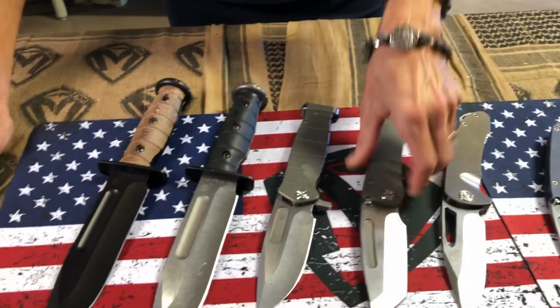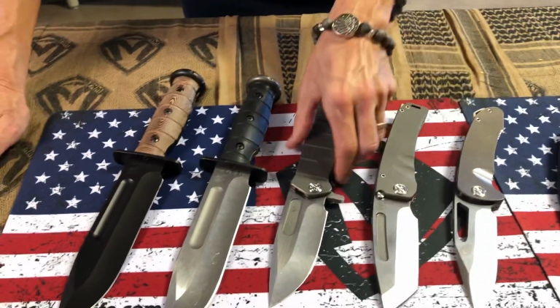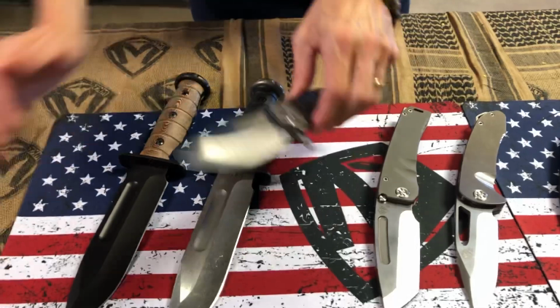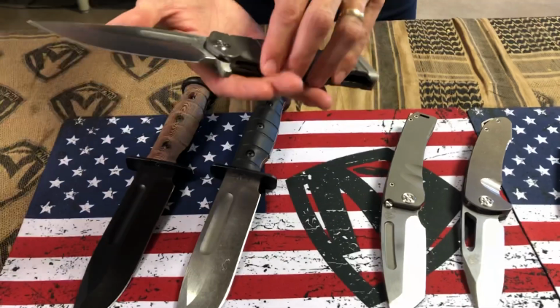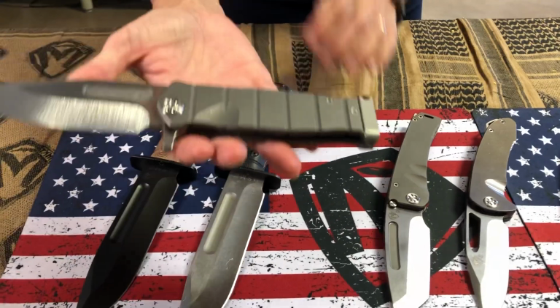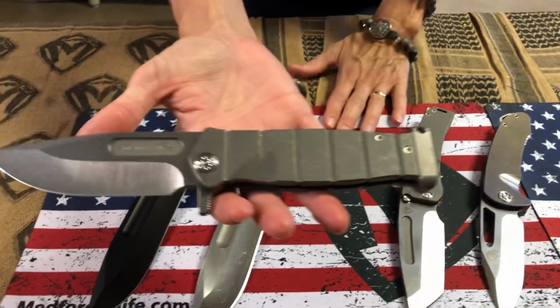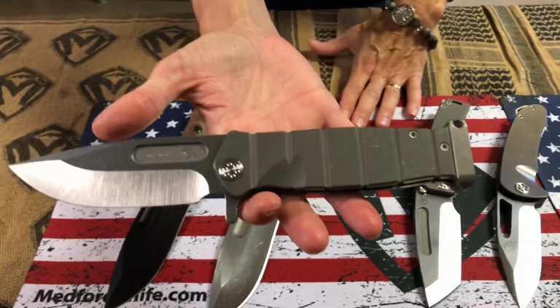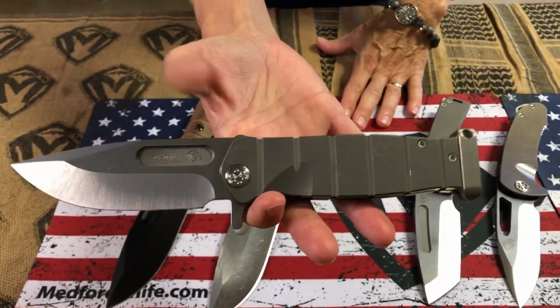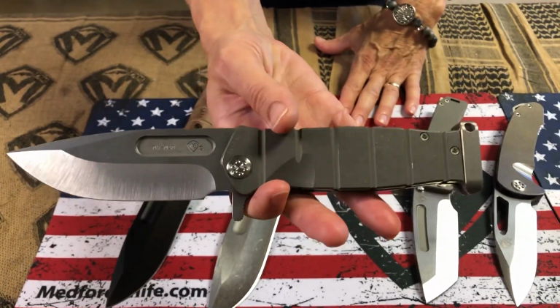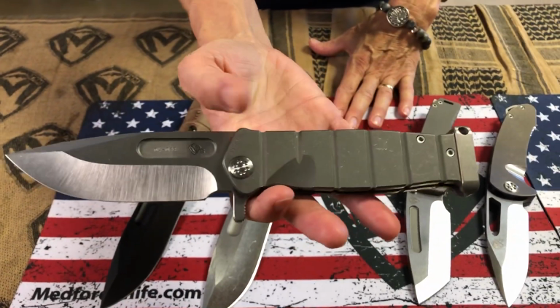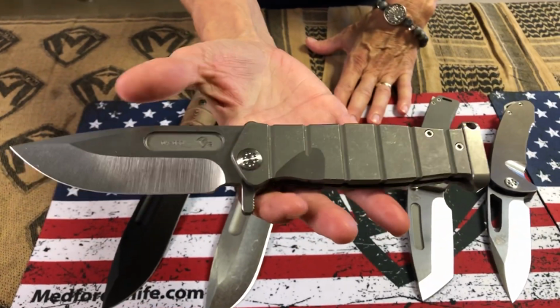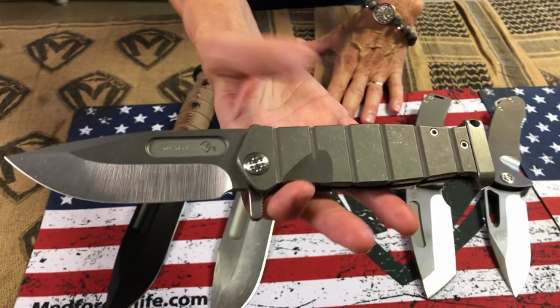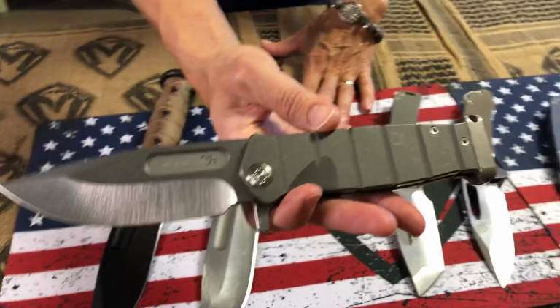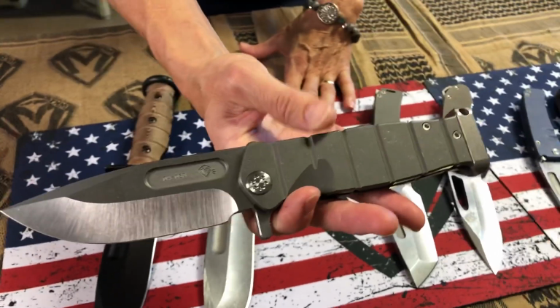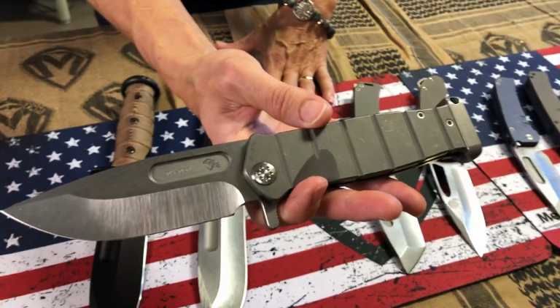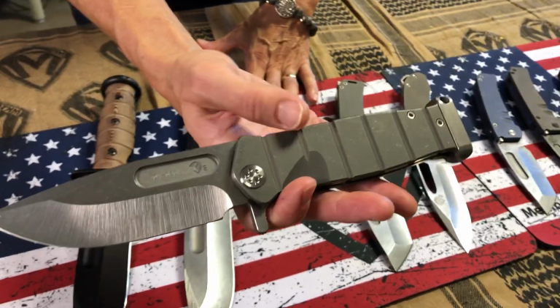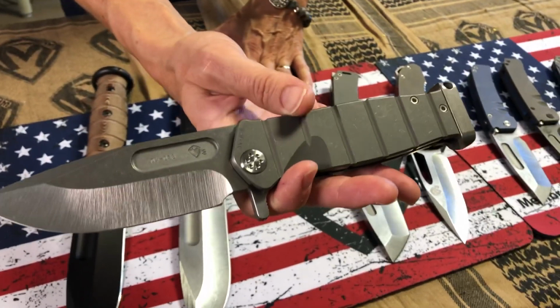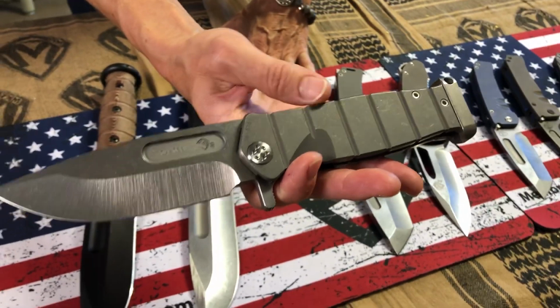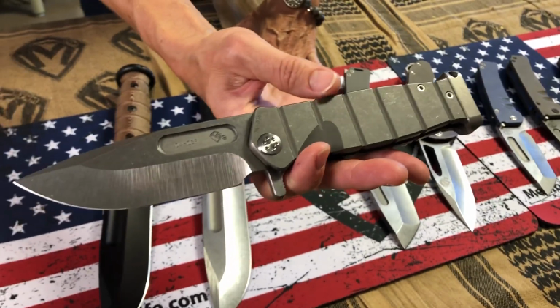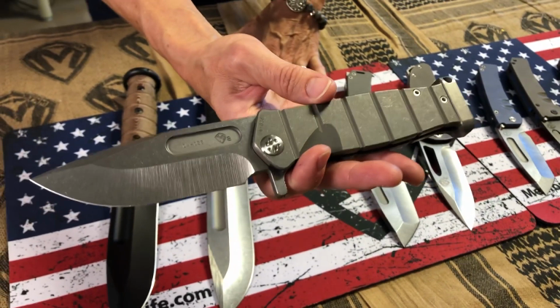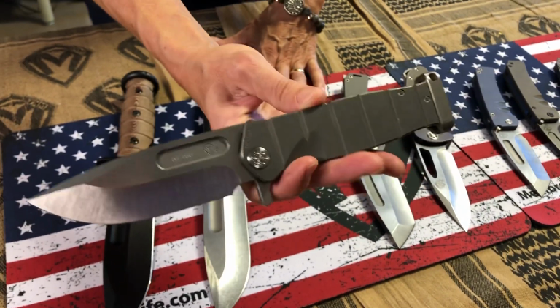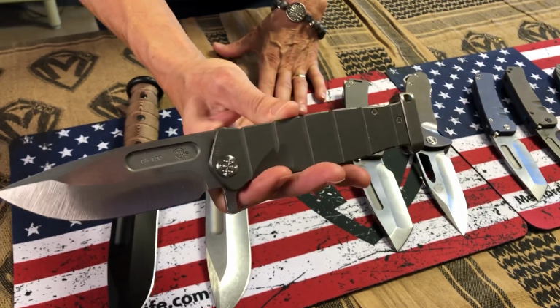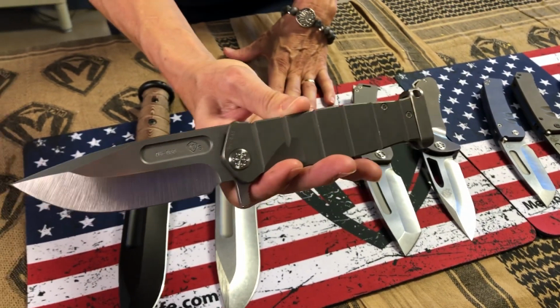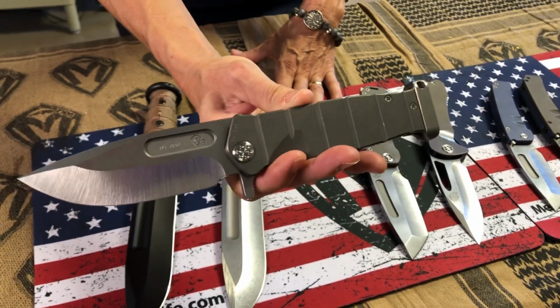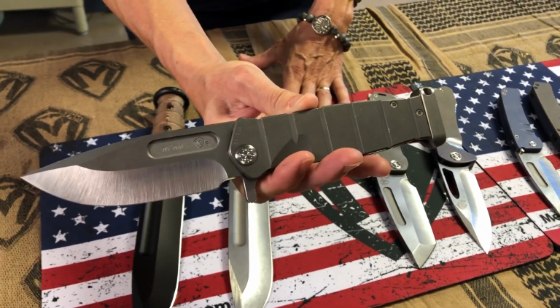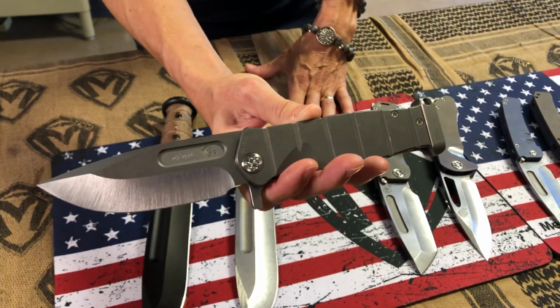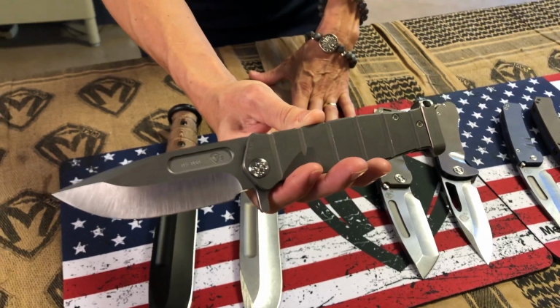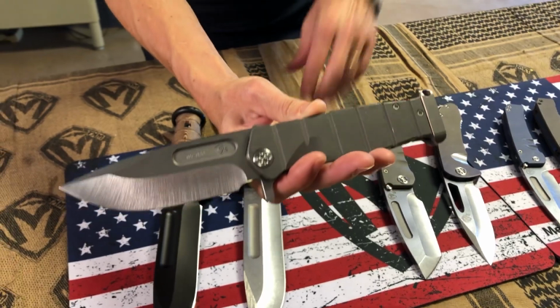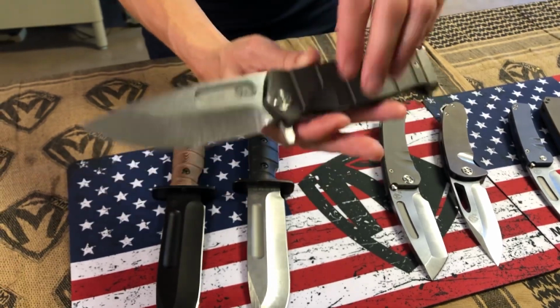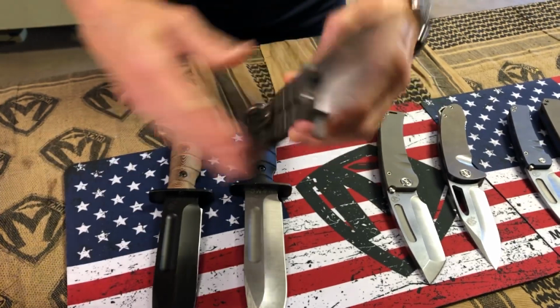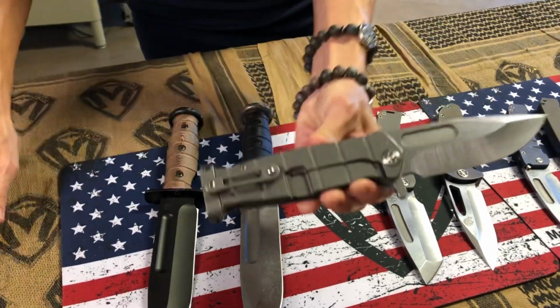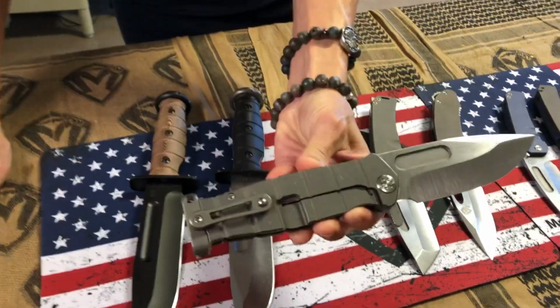The USMC fighter flipper — all tumbled. I hardly ever see this. I like it. I like the all-Terminator style on any of our knives. It helps to showcase the knife so you can see the raw design — it's just a really good look.